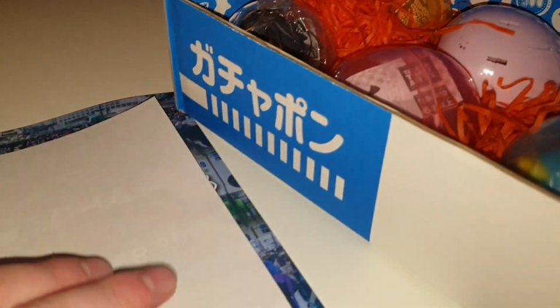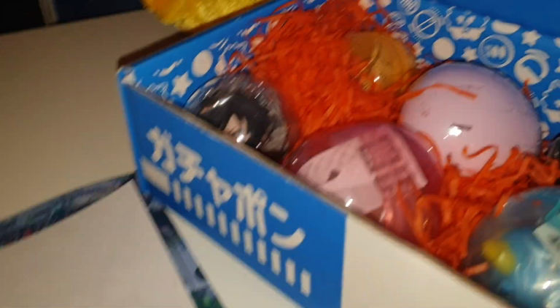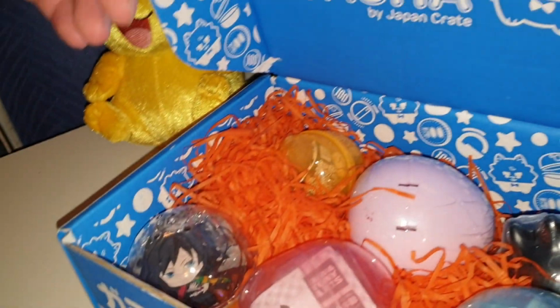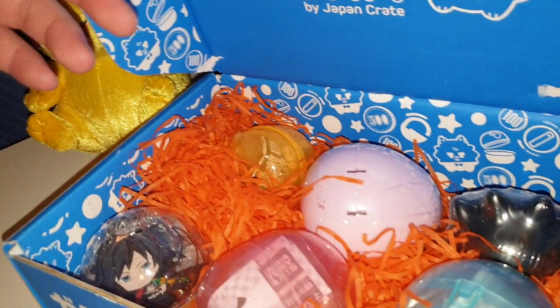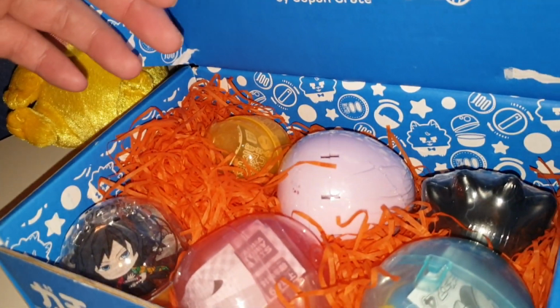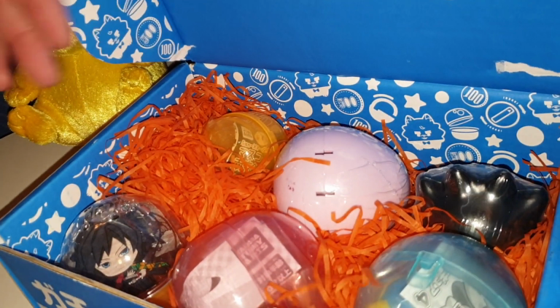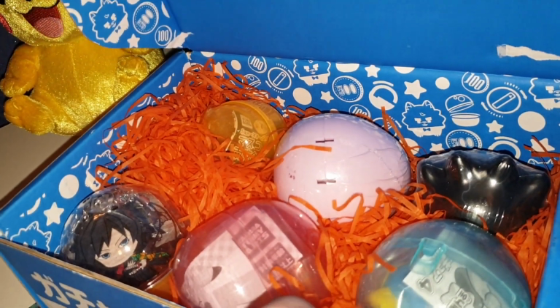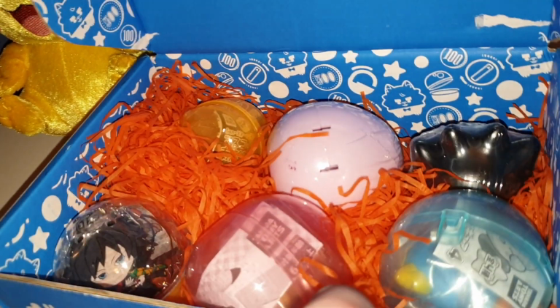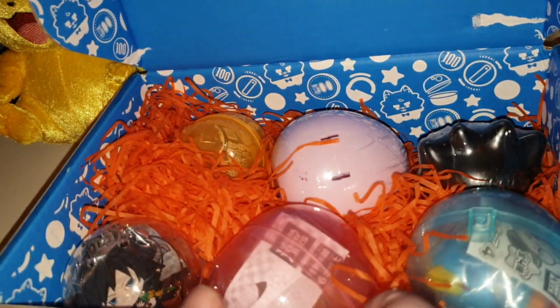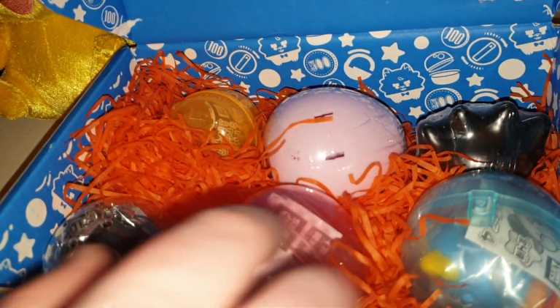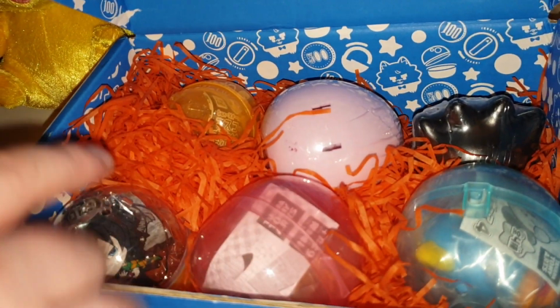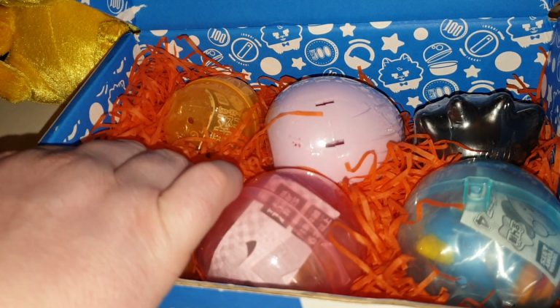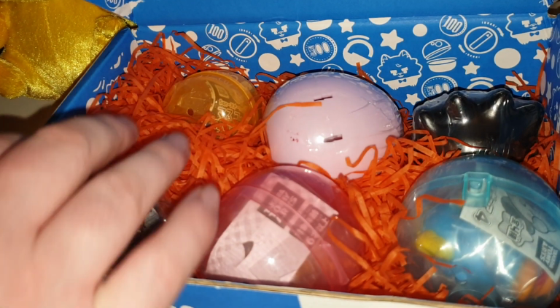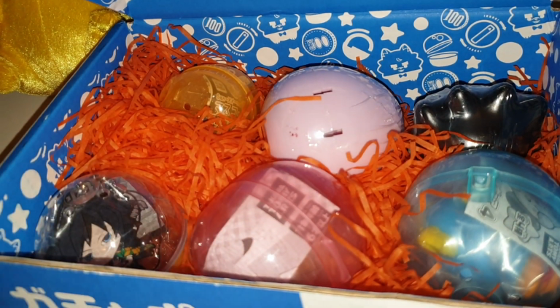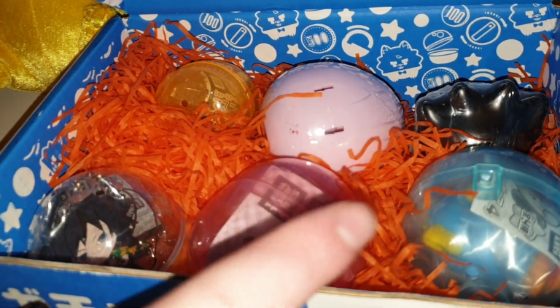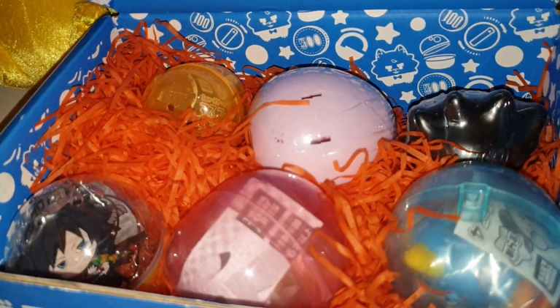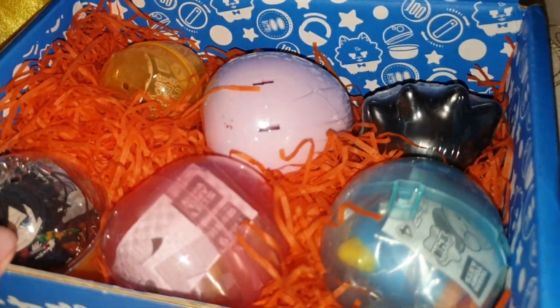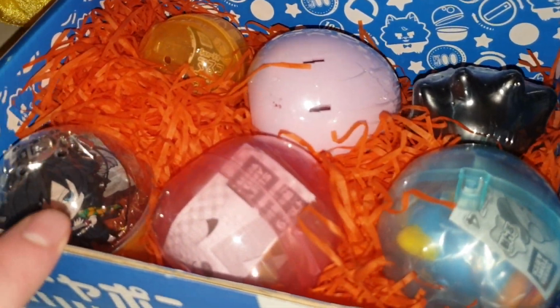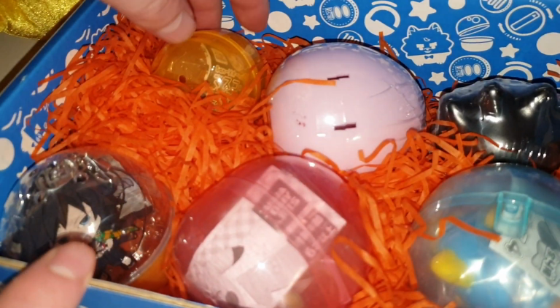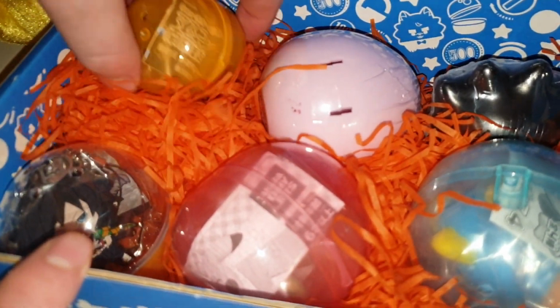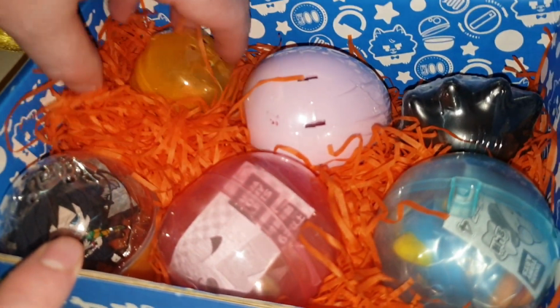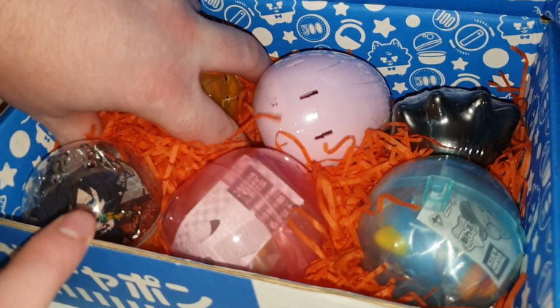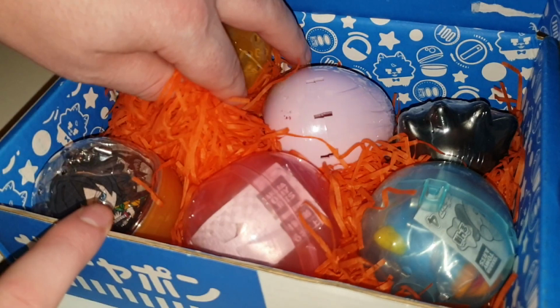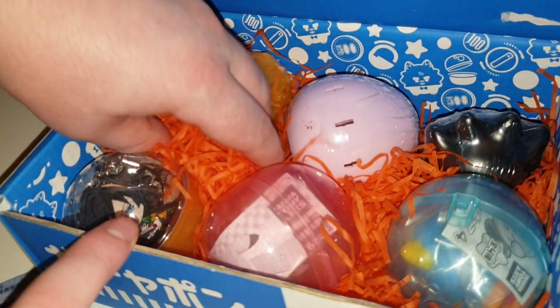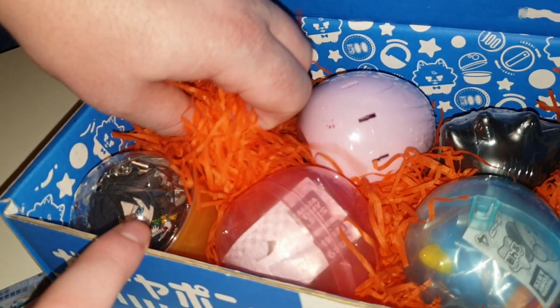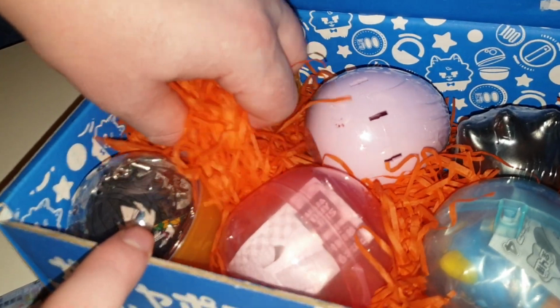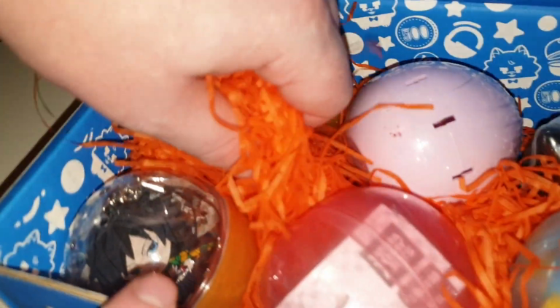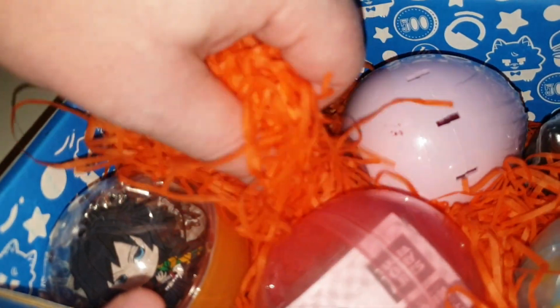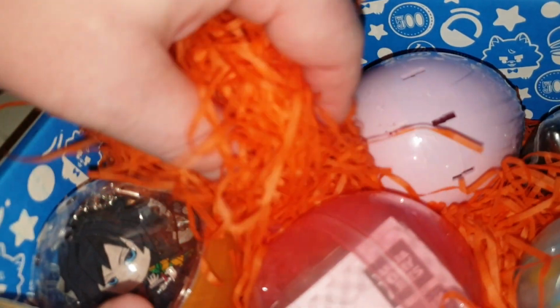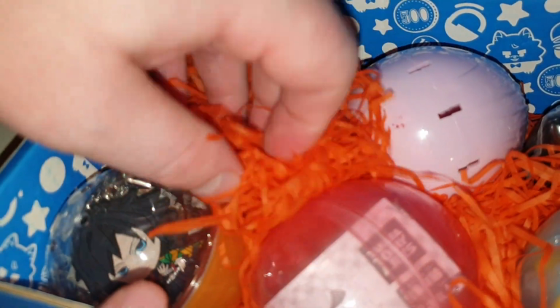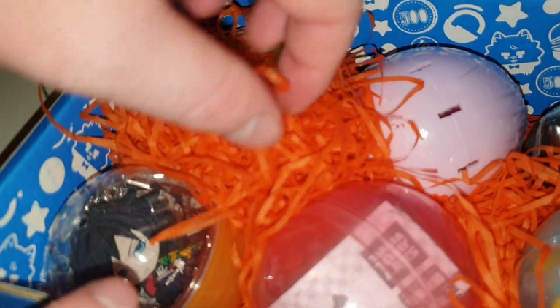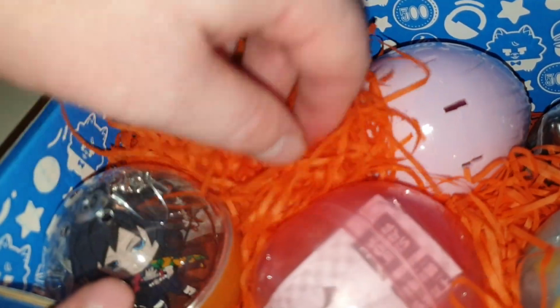Very nice. There are six capsules. Packing straw — this is a little bit hashtag ASMR. I can see a face looking up at you. Nice little balls in there in the packaging.